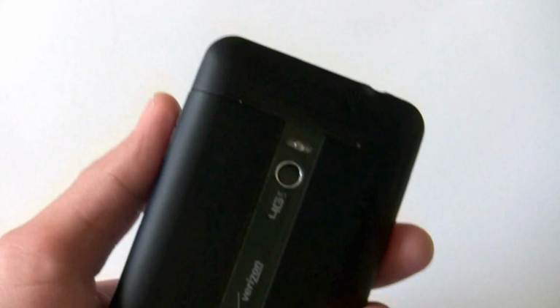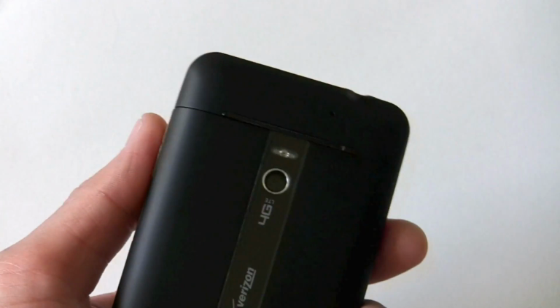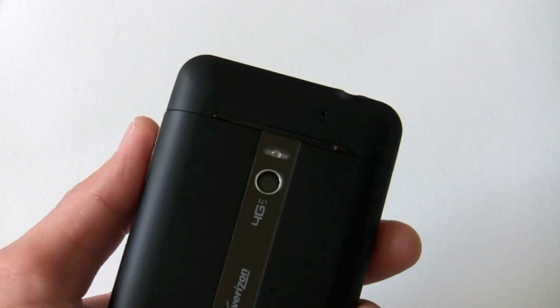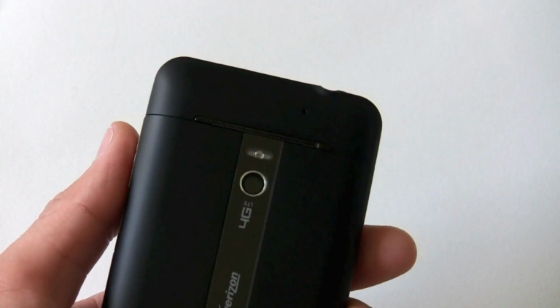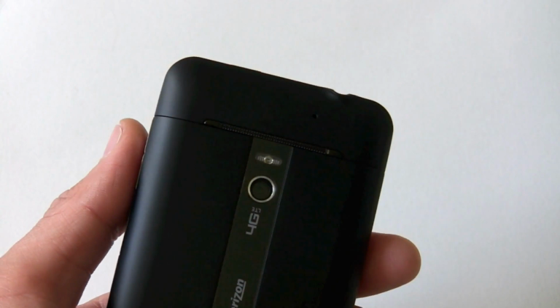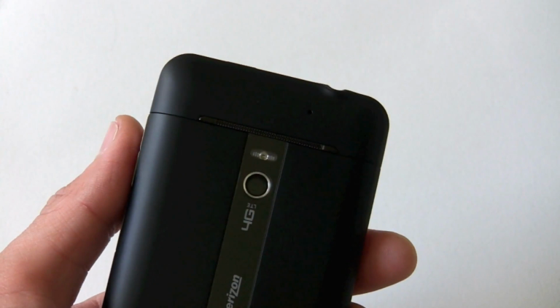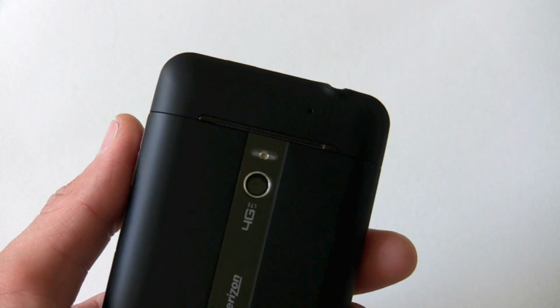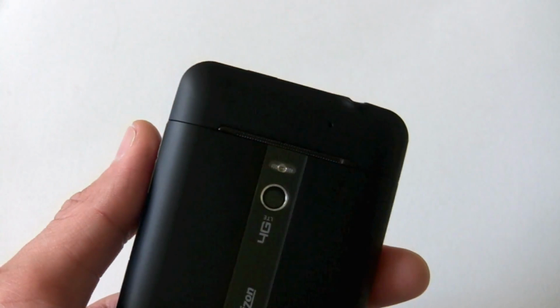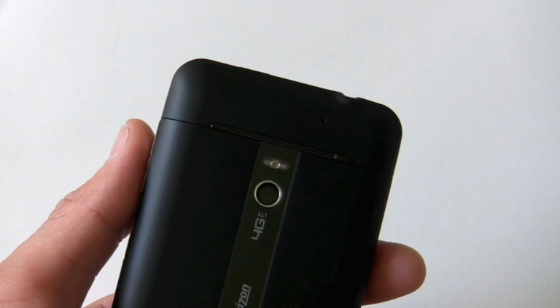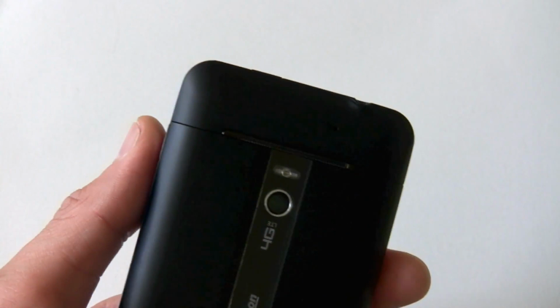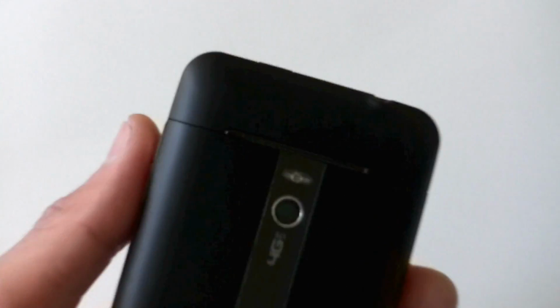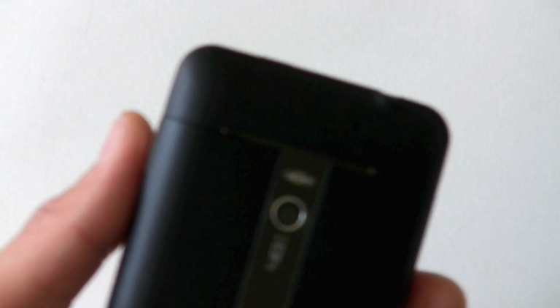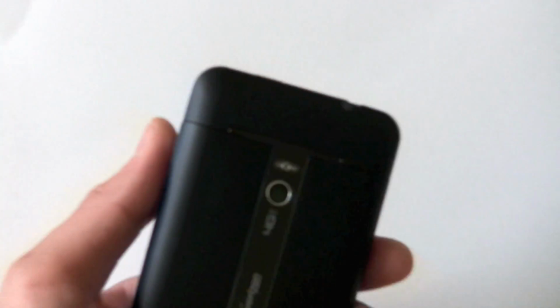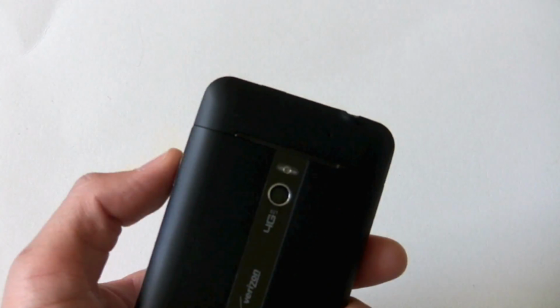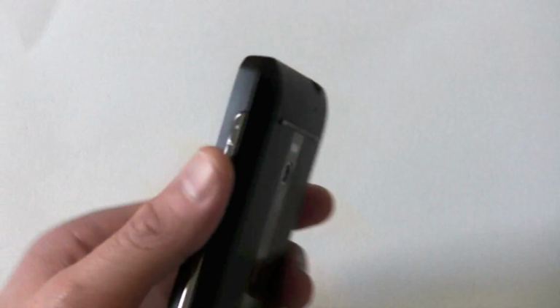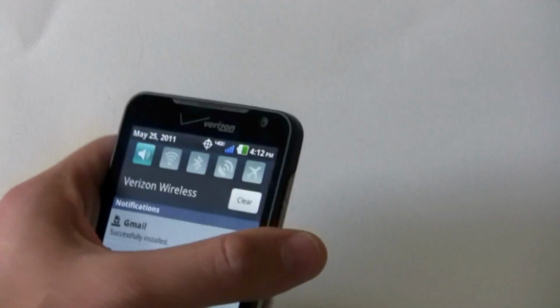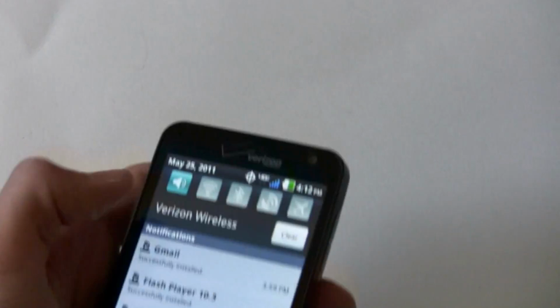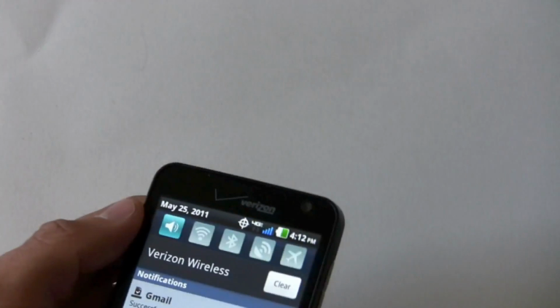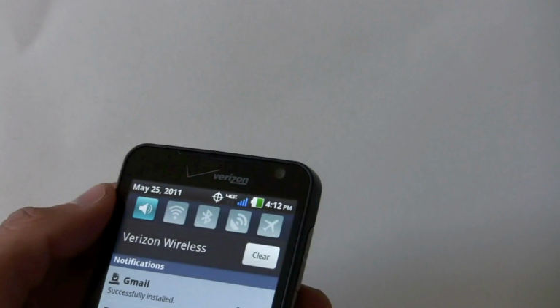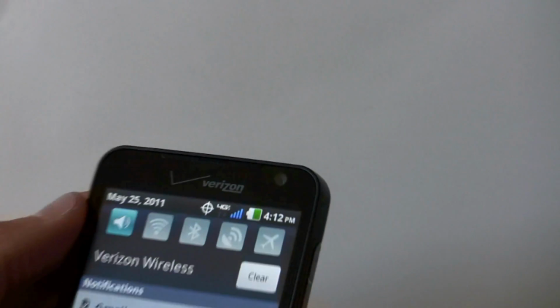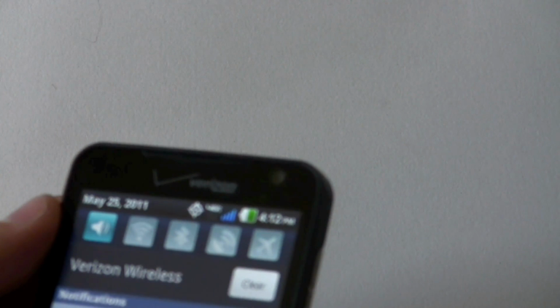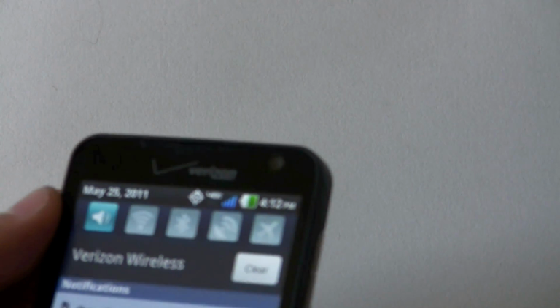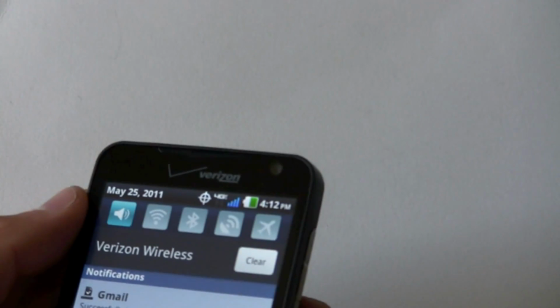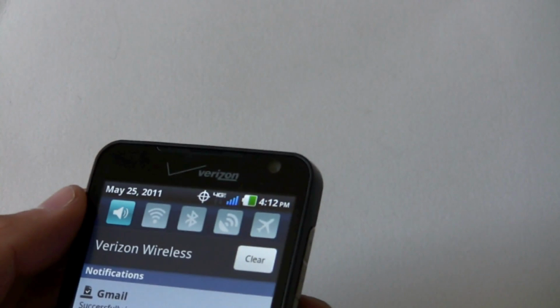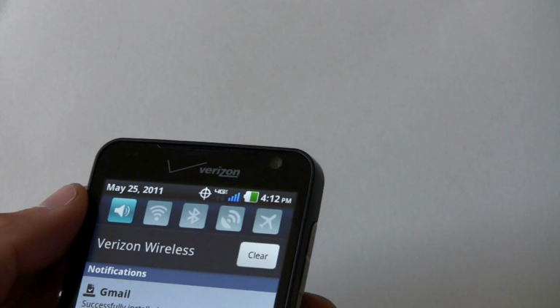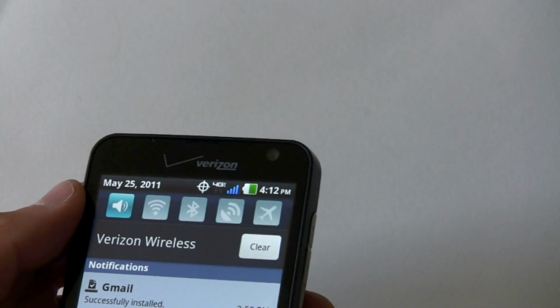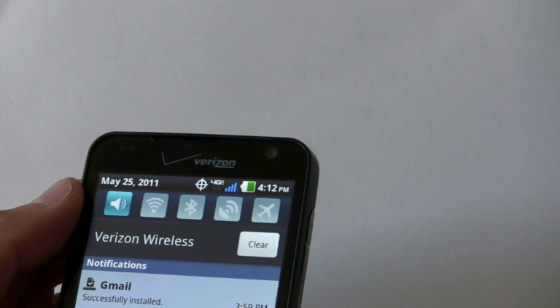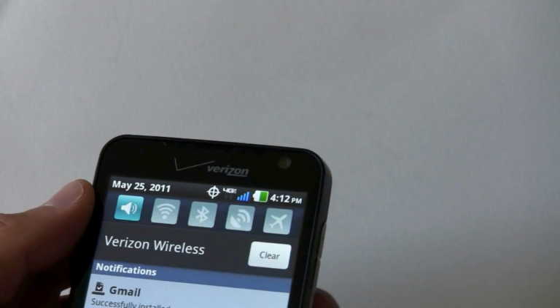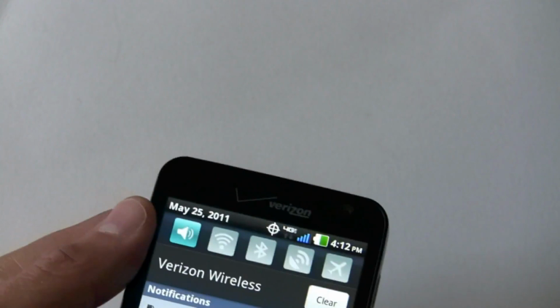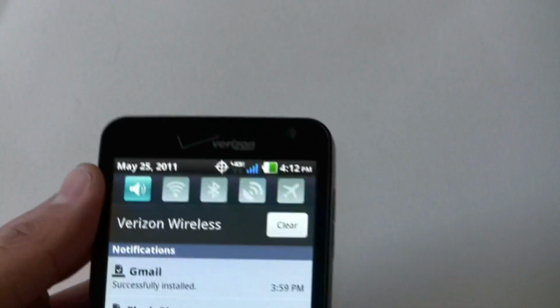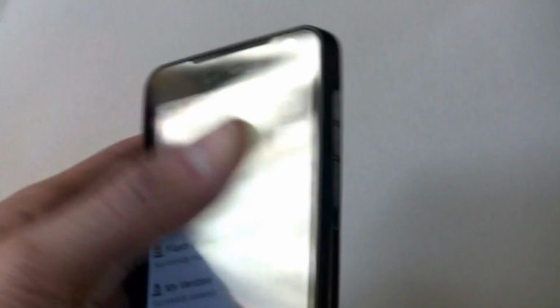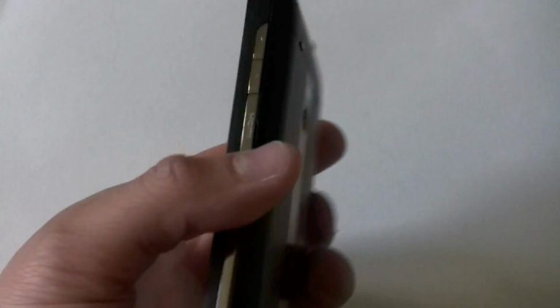You have a 5-megapixel camera which can do 720p recording, and you have your flash. There's also a 1.3 megapixel front-facing camera right on the face, as you would expect, next to the Verizon branding.